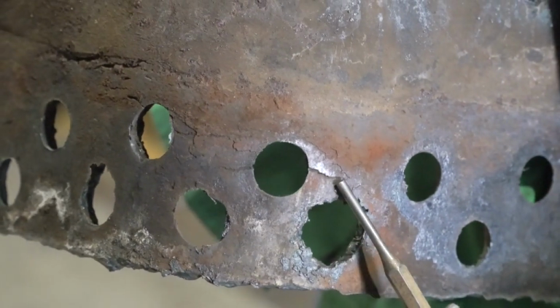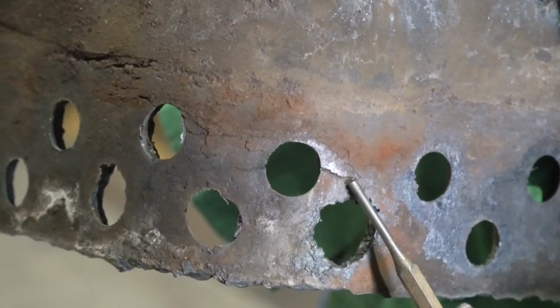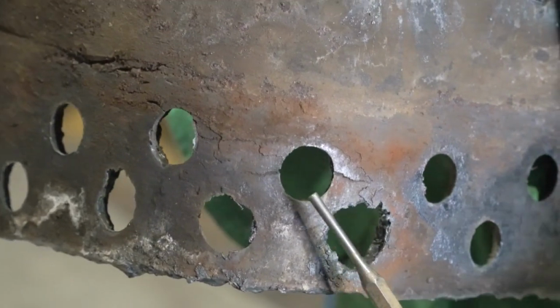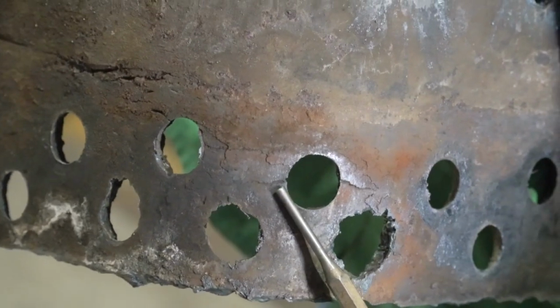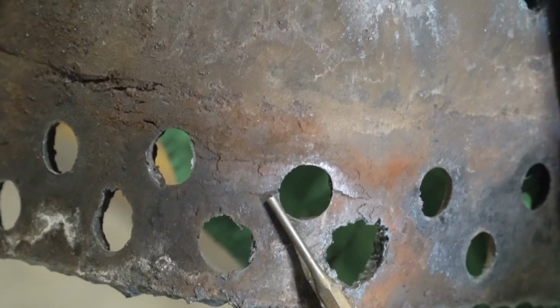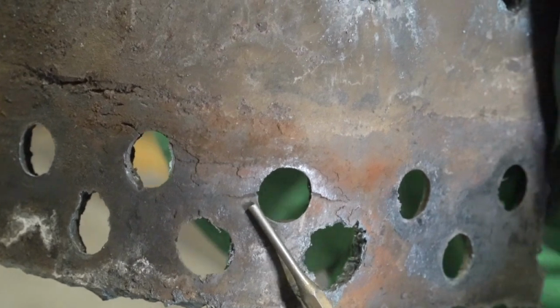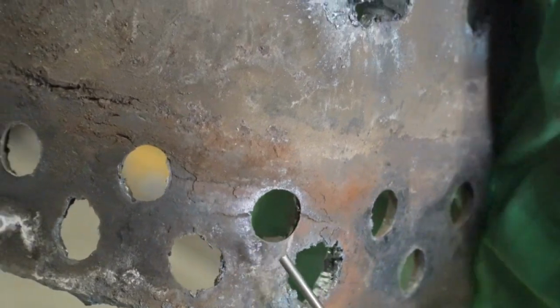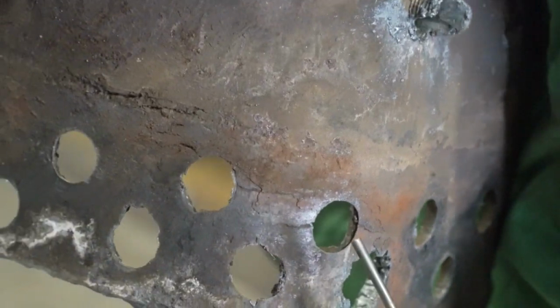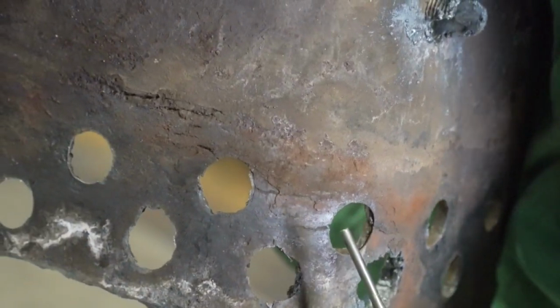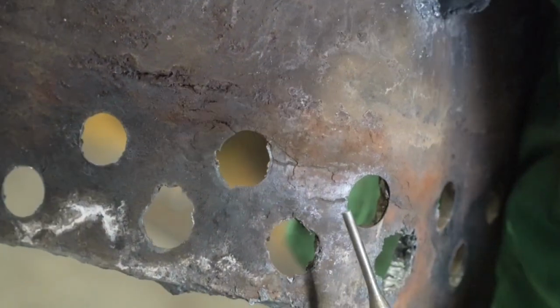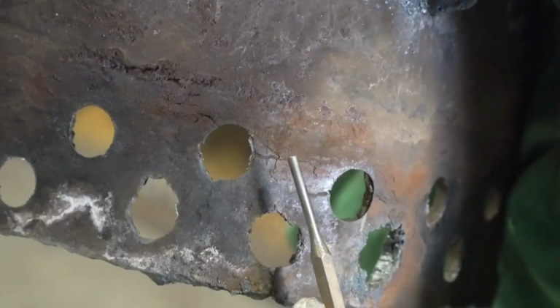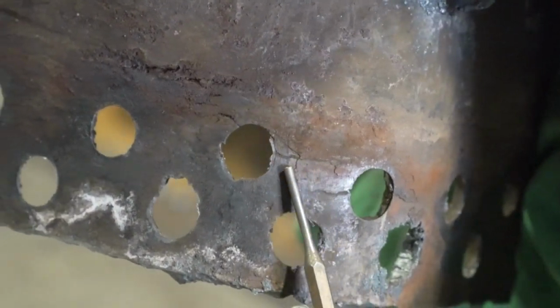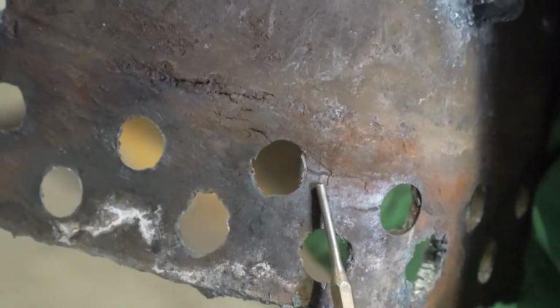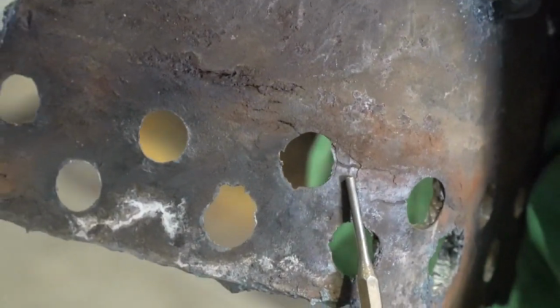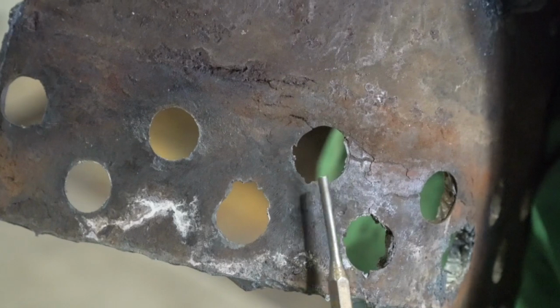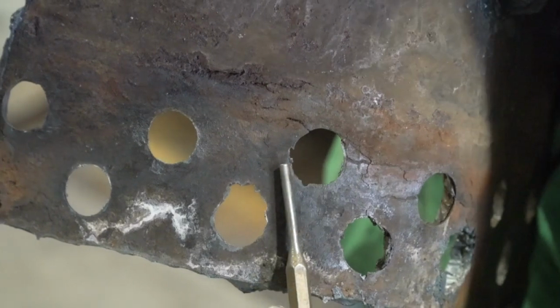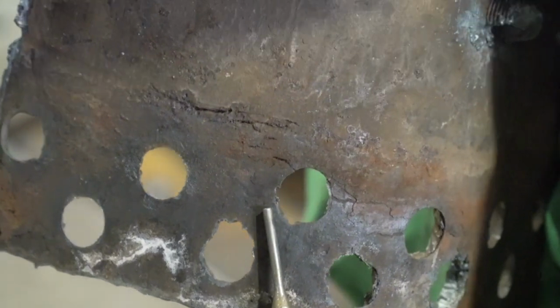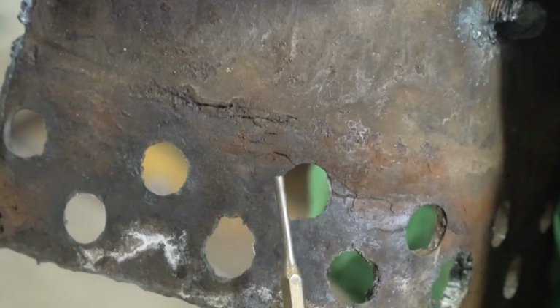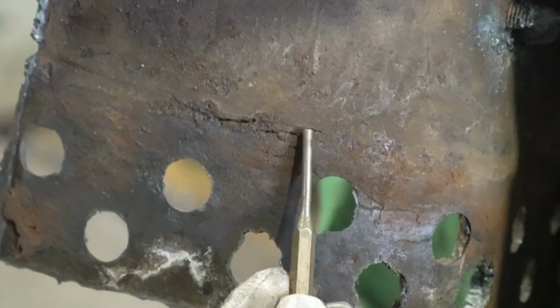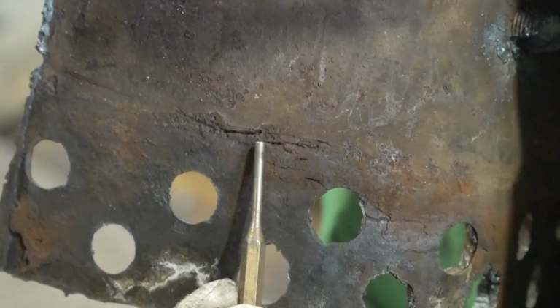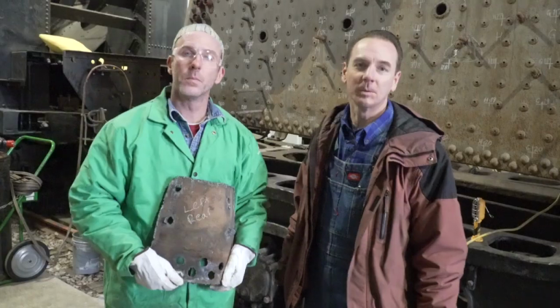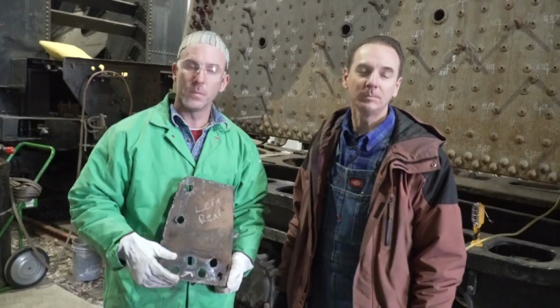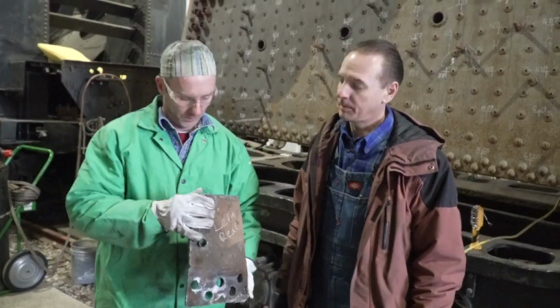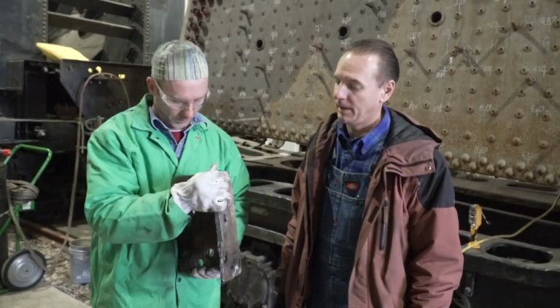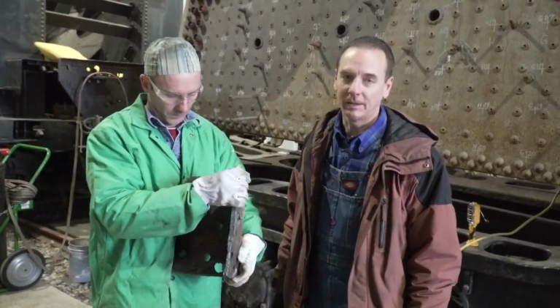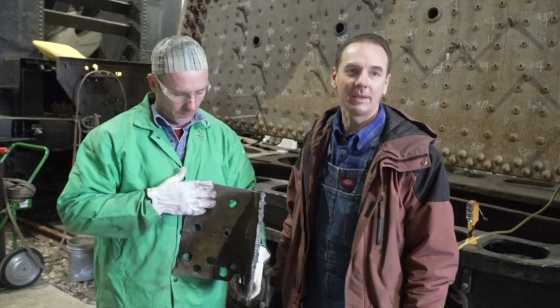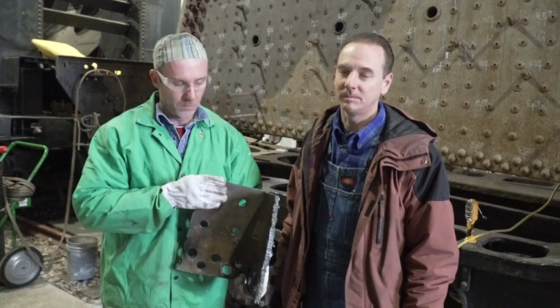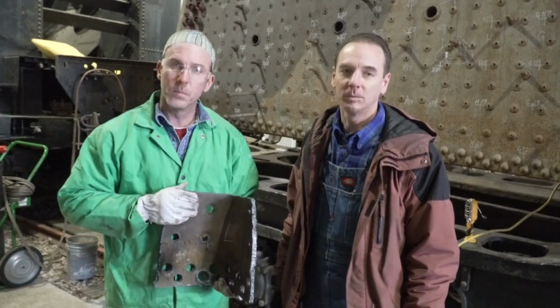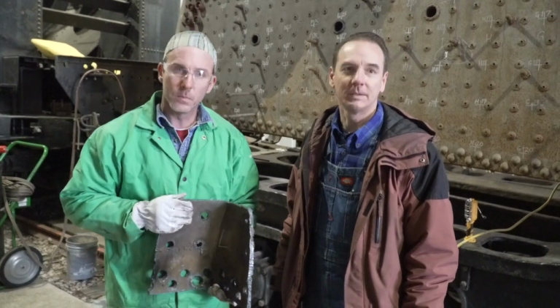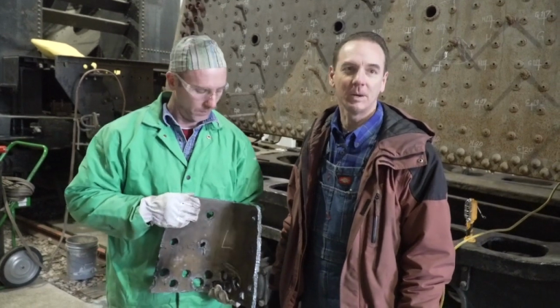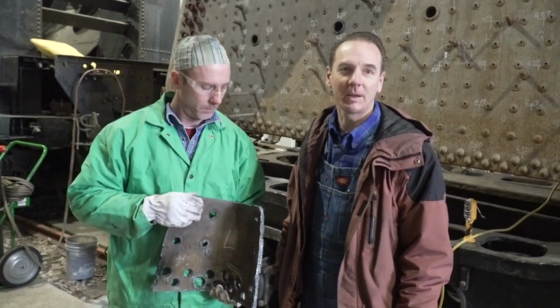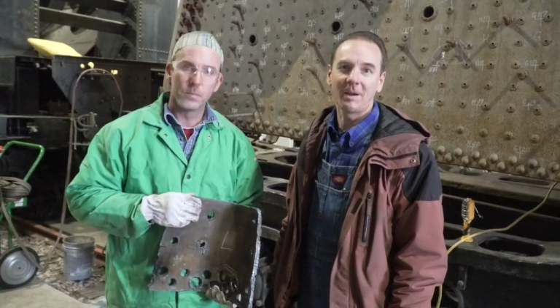There's some cracking here that you can see and in a few other areas. We've cut that area out; it'll be replaced, and we're actually going to improve it by using slightly thicker material. That'll go back in and get this thing ready to get back on the high iron.